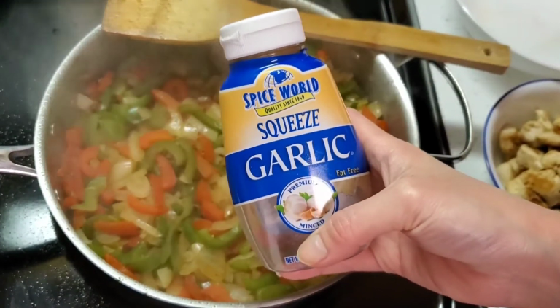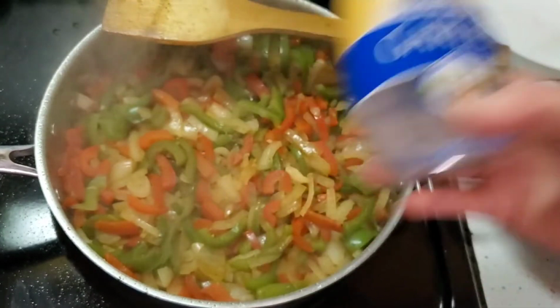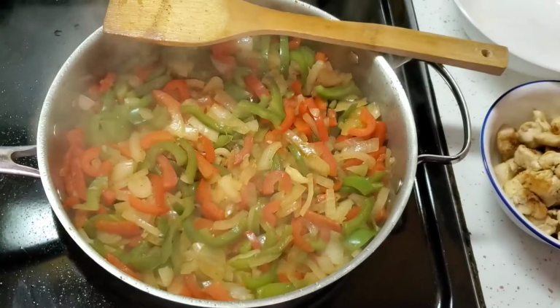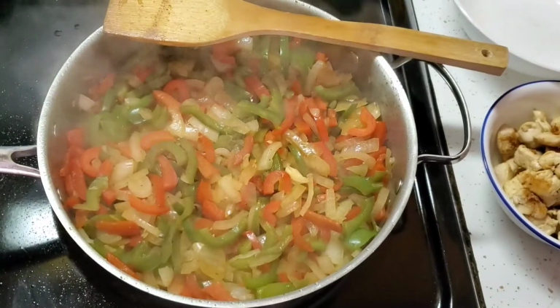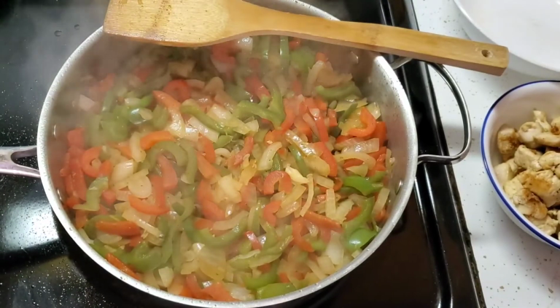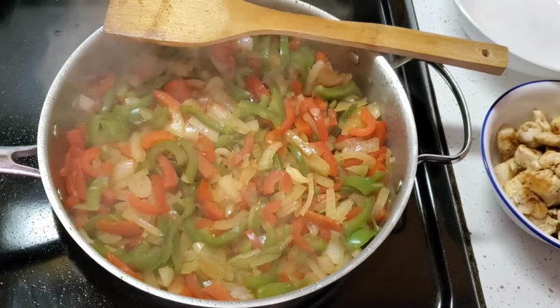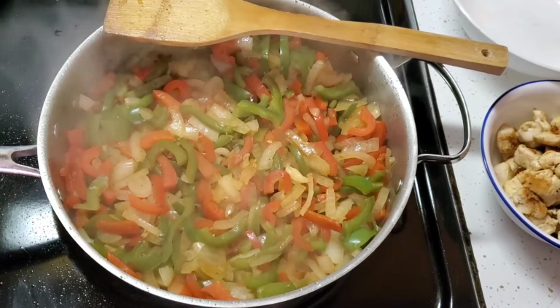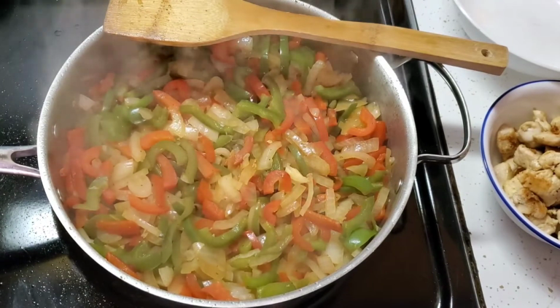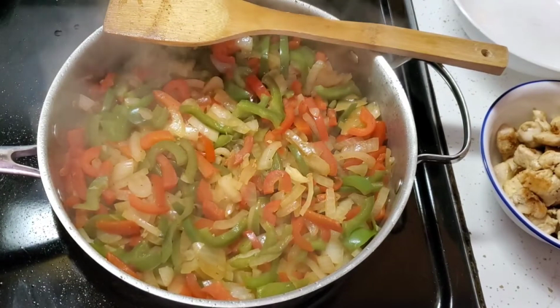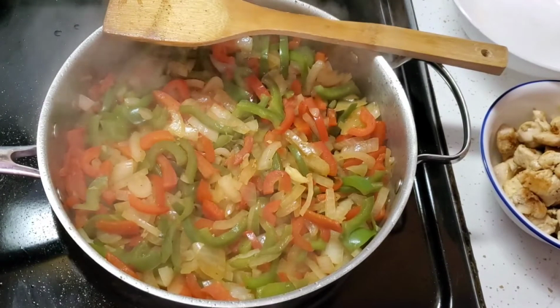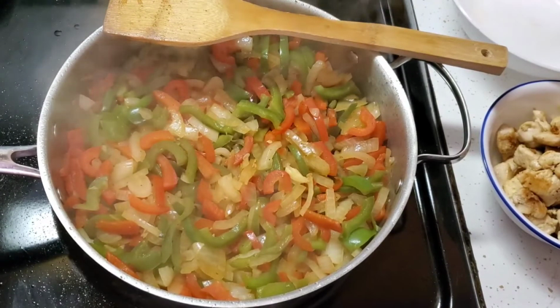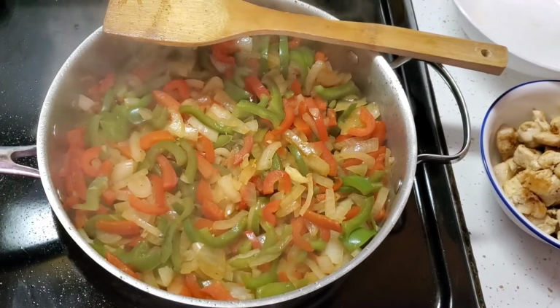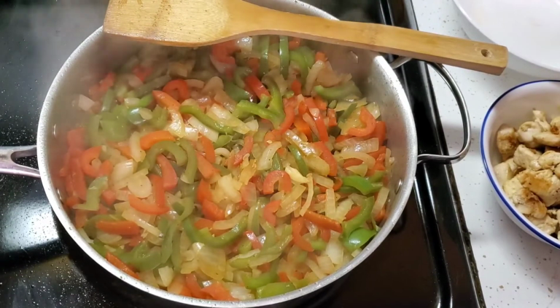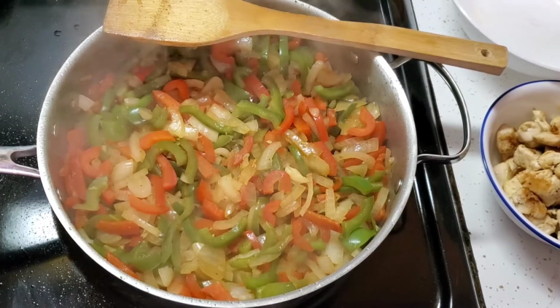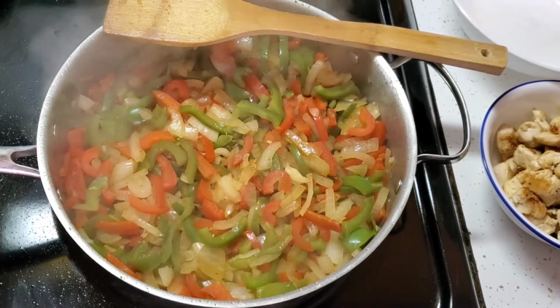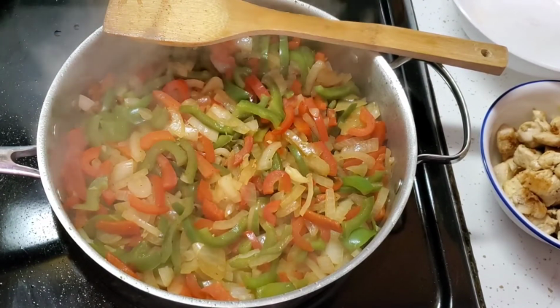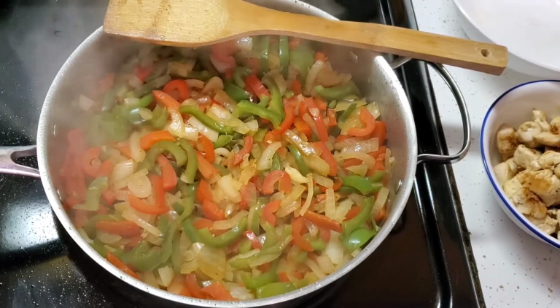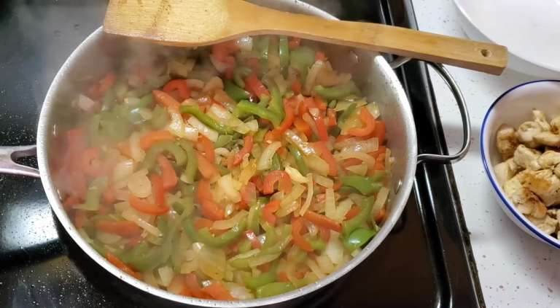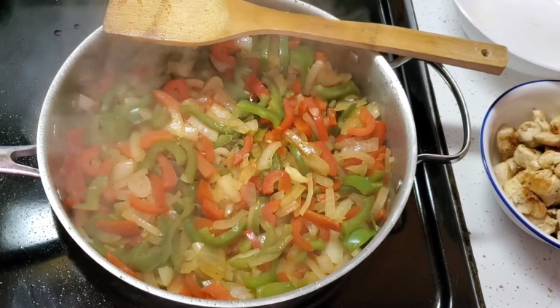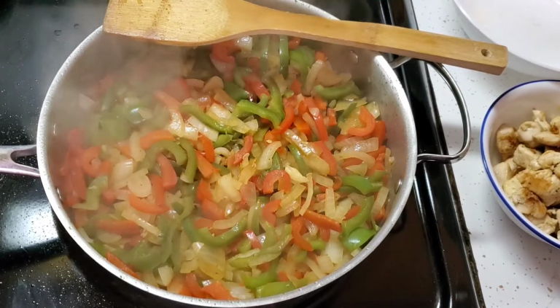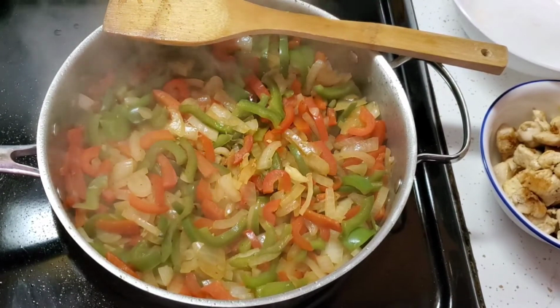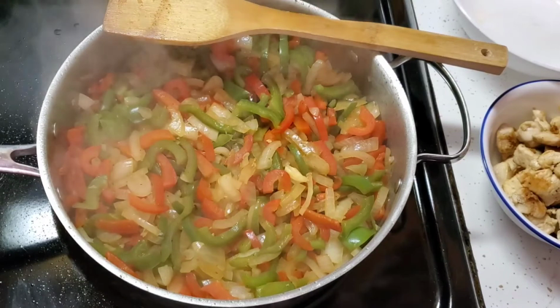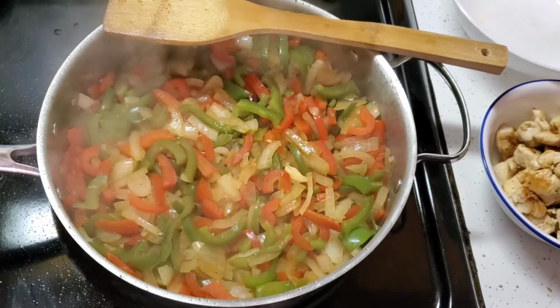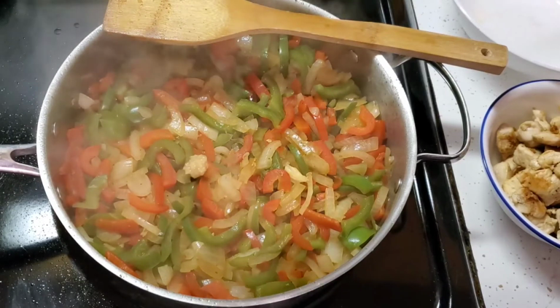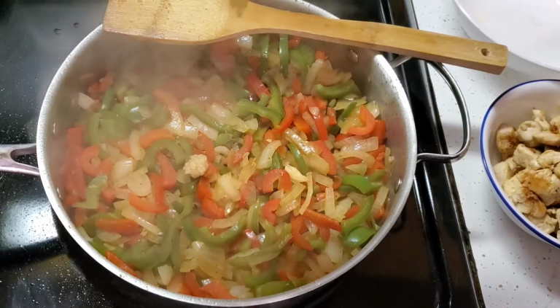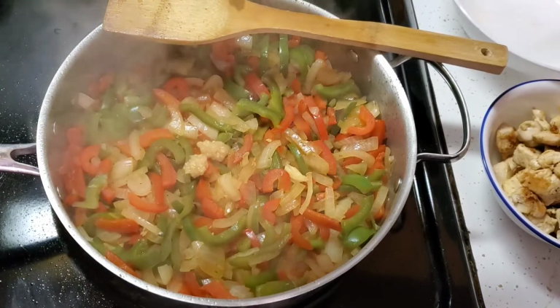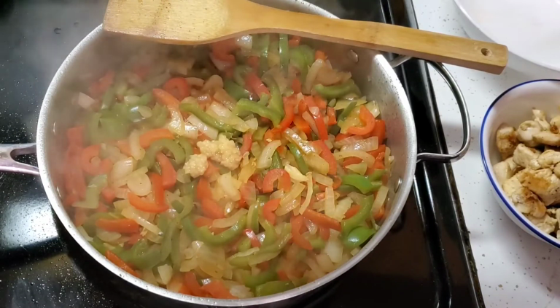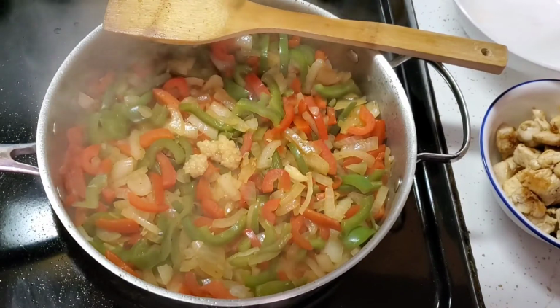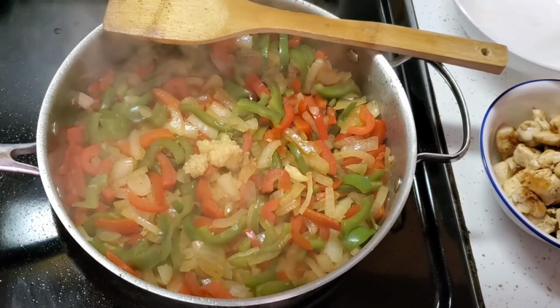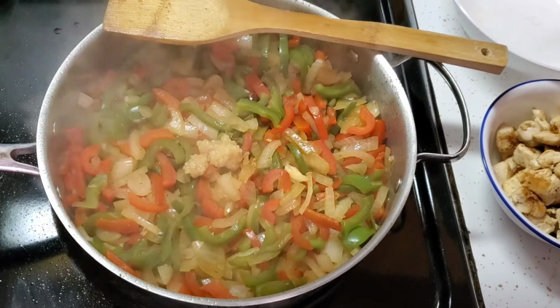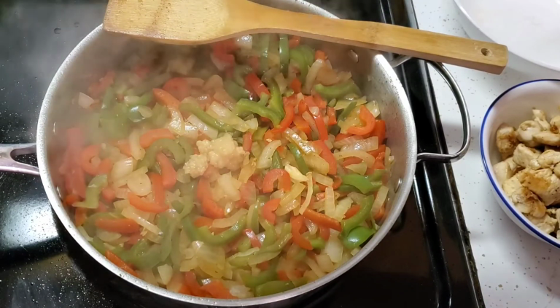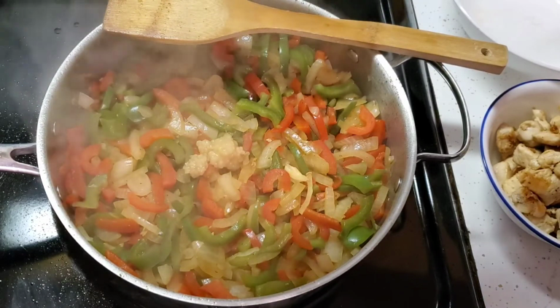Now I'm going to add some garlic — I decided to do this last minute. I'm putting in about a teaspoon of squeezed garlic. If you want fresh garlic, I would add about four or five cloves. I love garlic flavor in my fajitas.